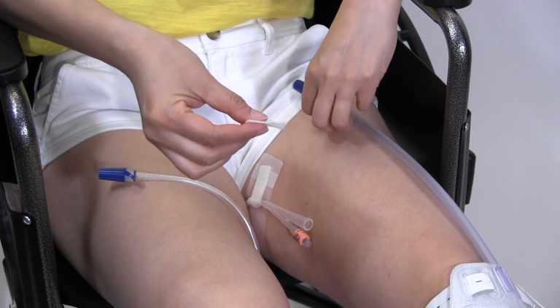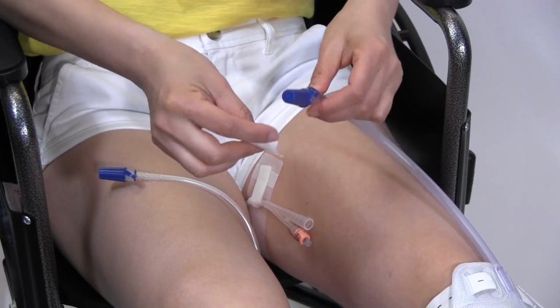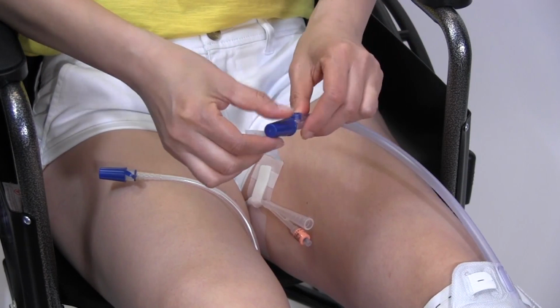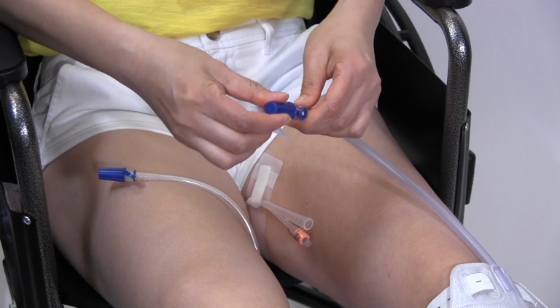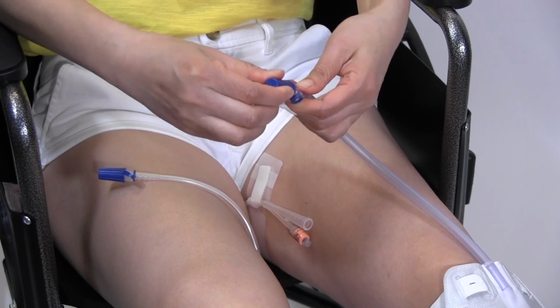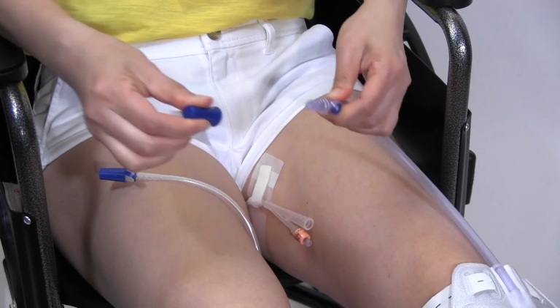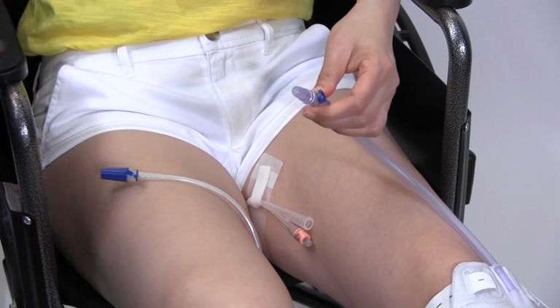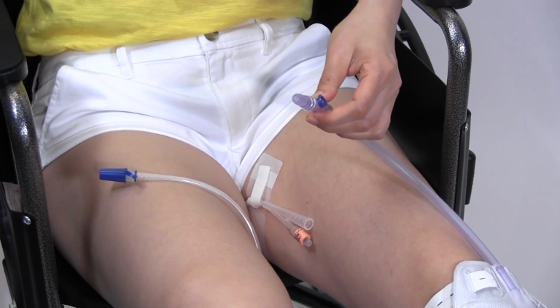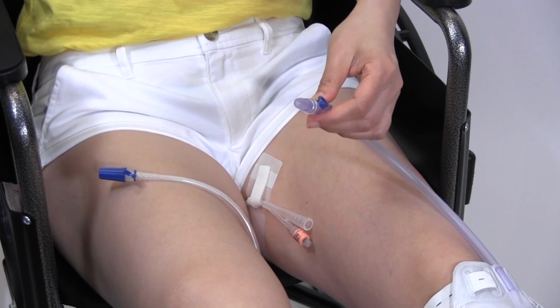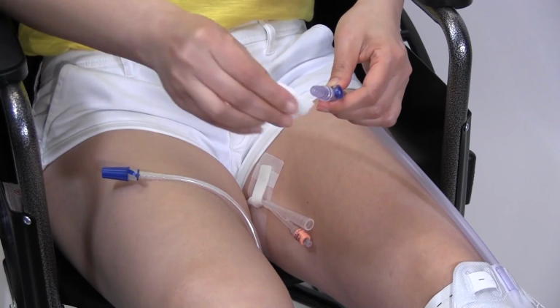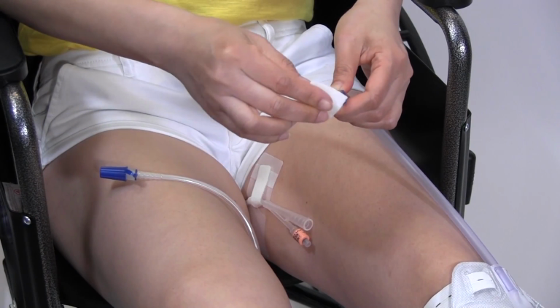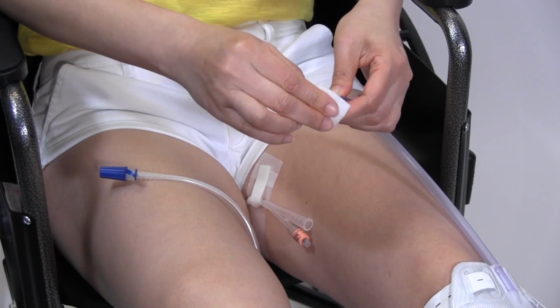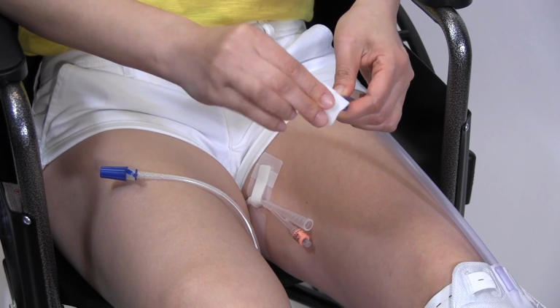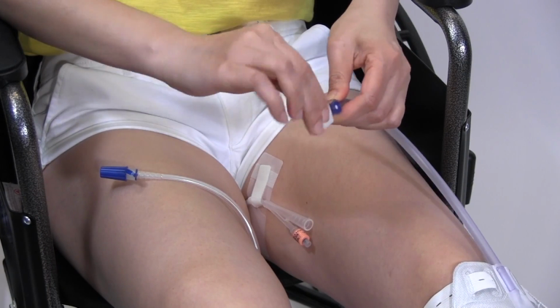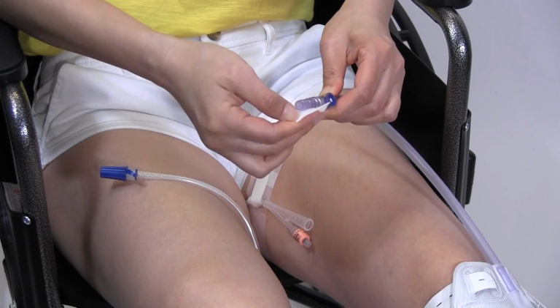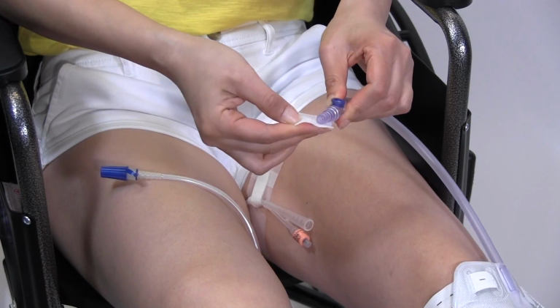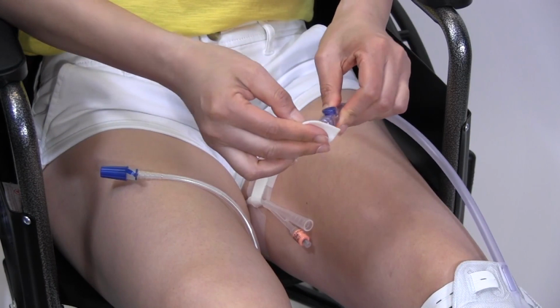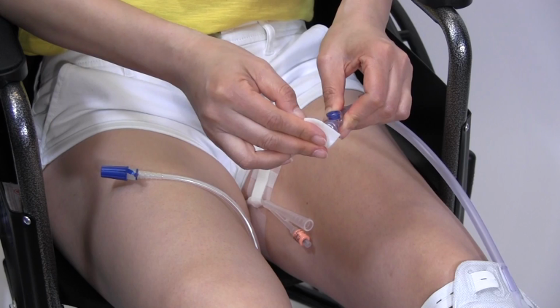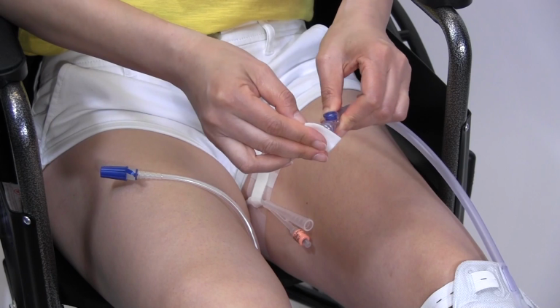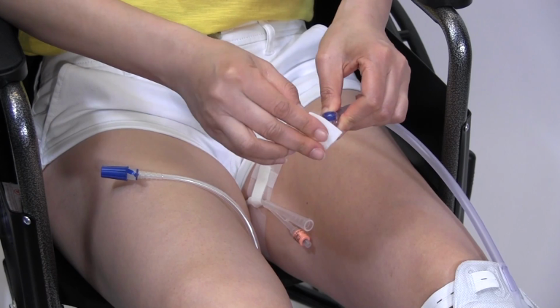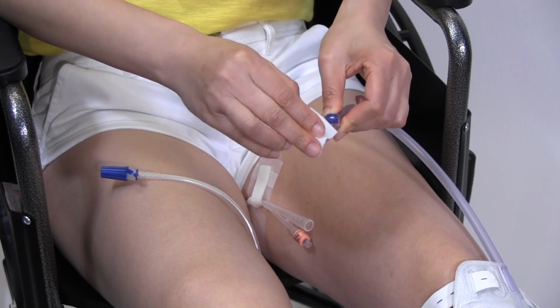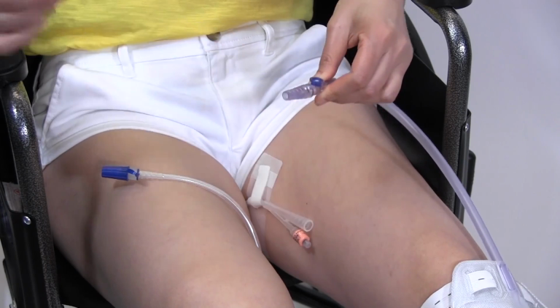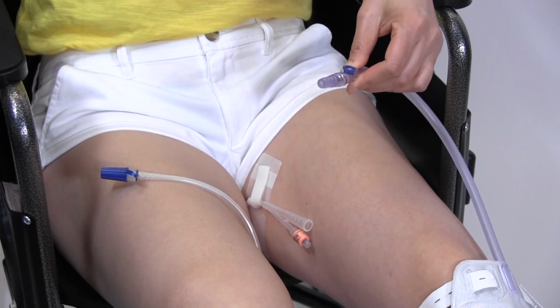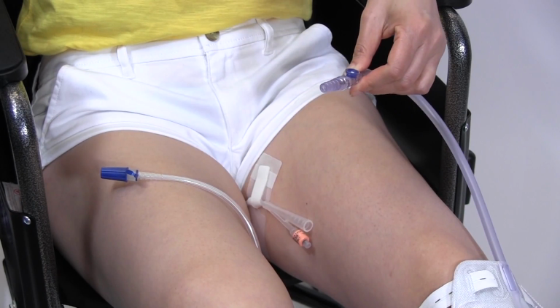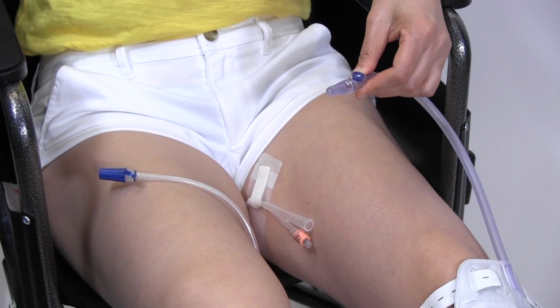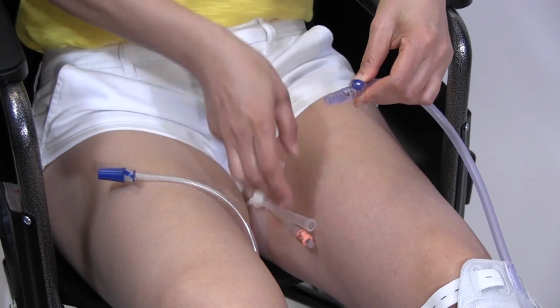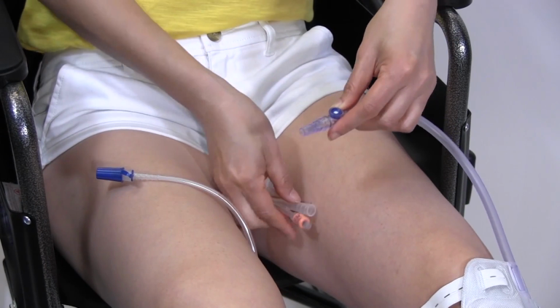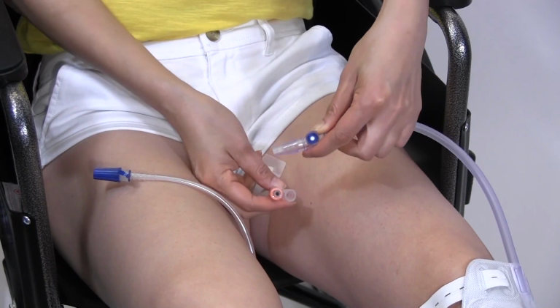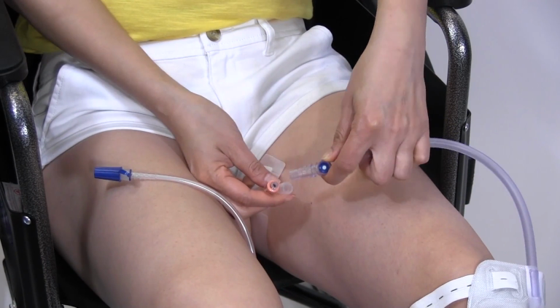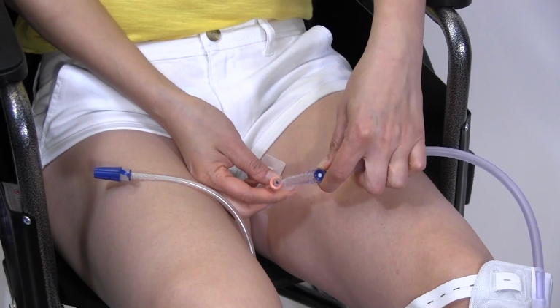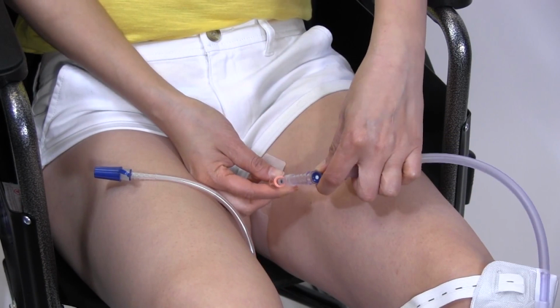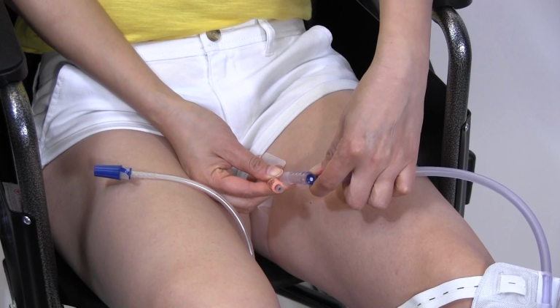Remove the cap from the connecting tube on the leg bag. Clean the connector with an alcohol wipe. Attach the connector to your catheter.